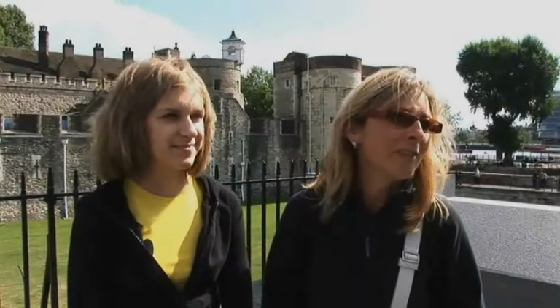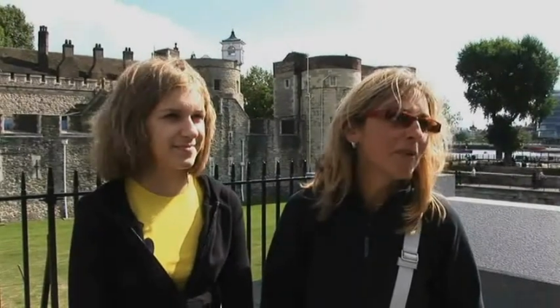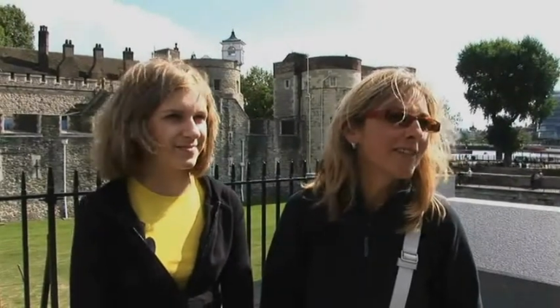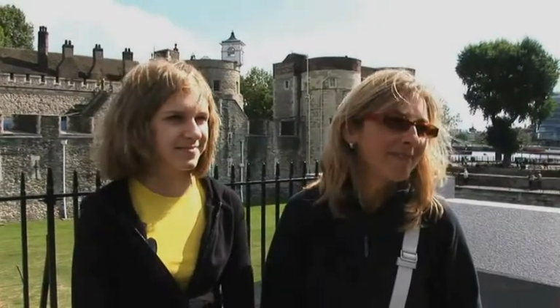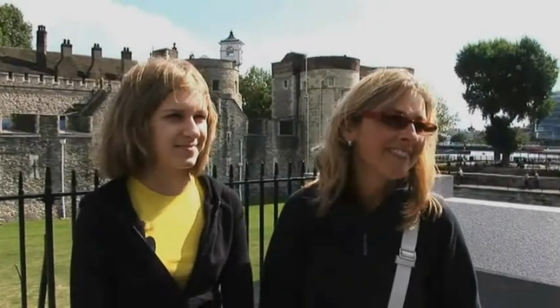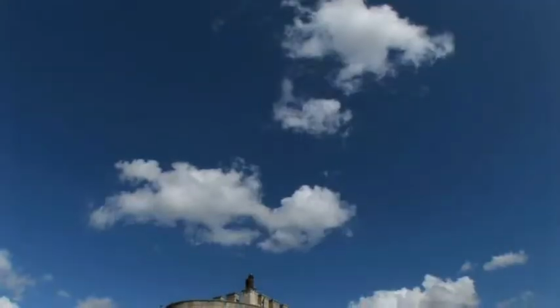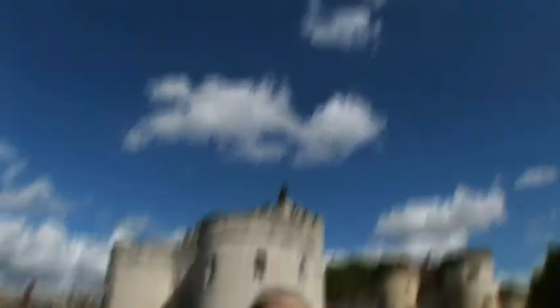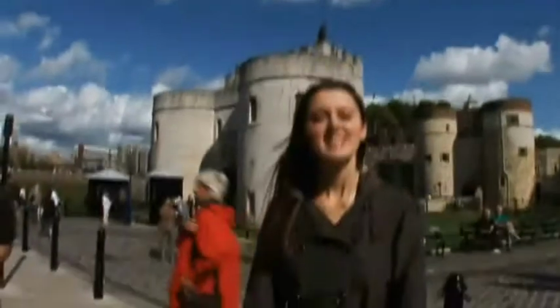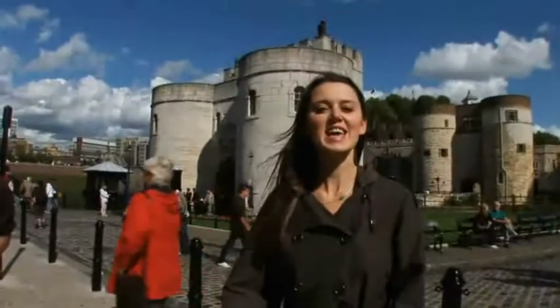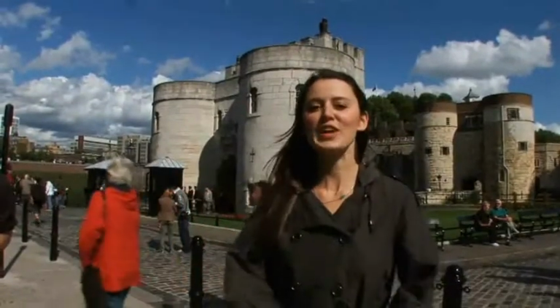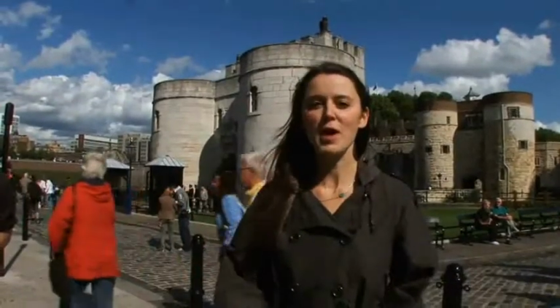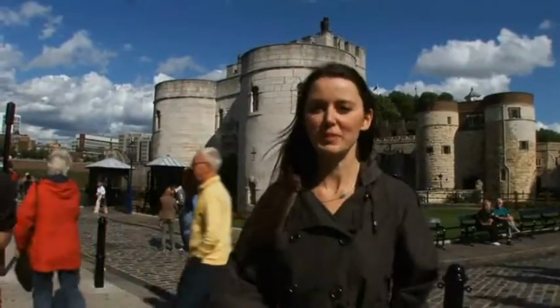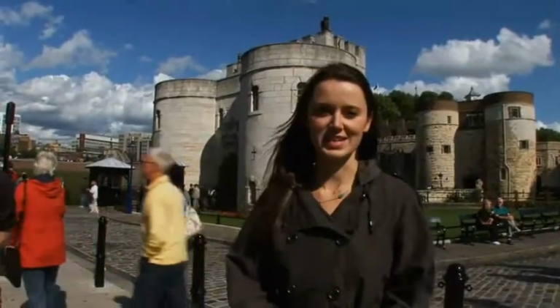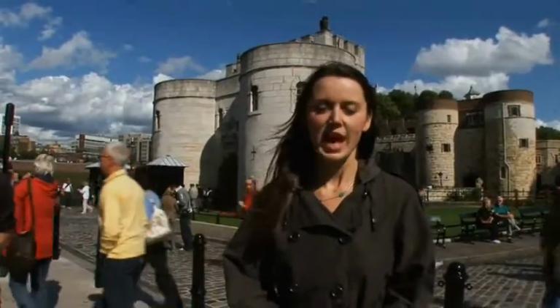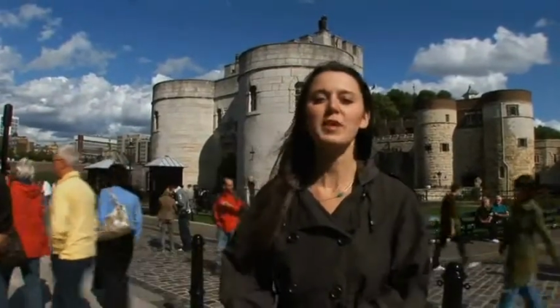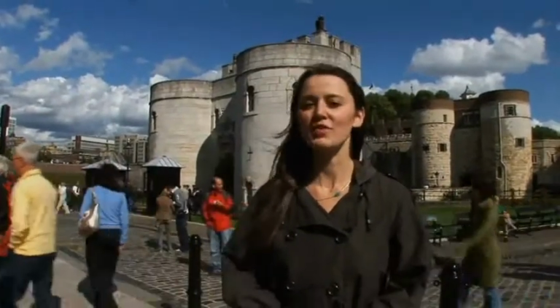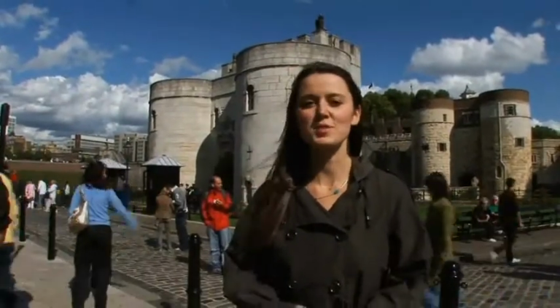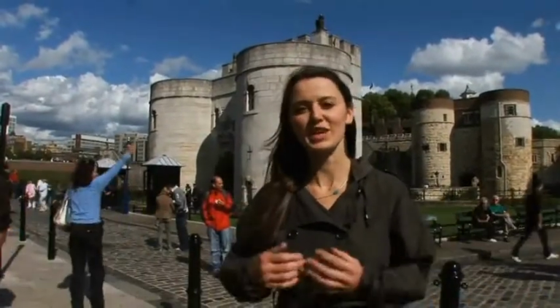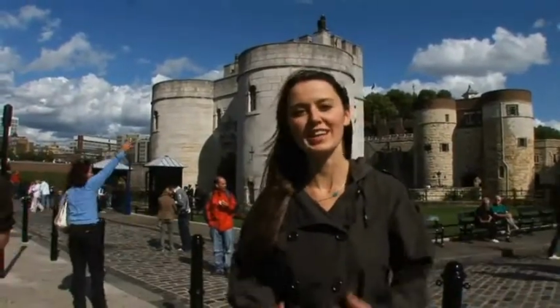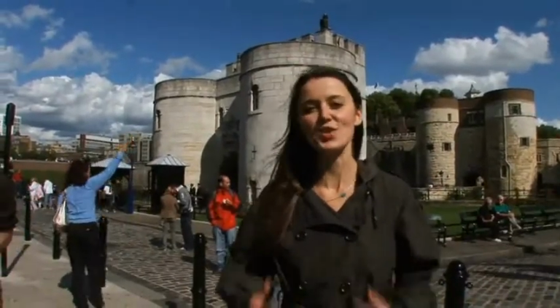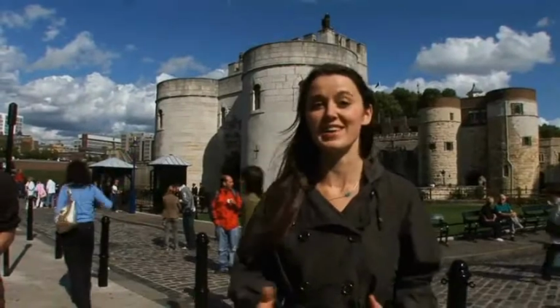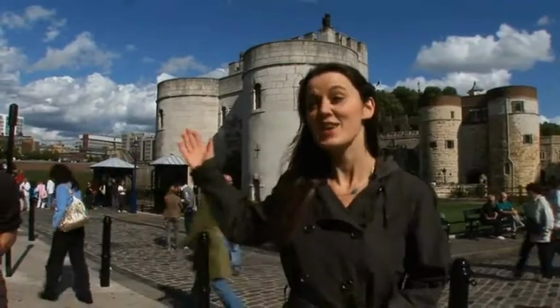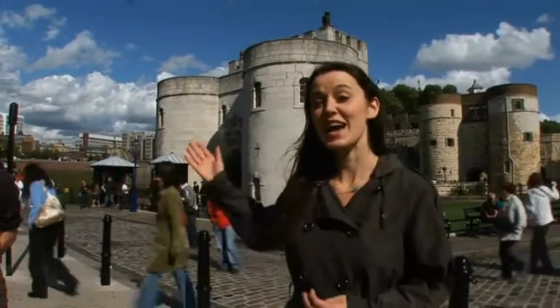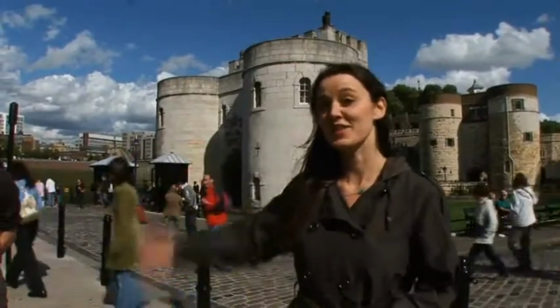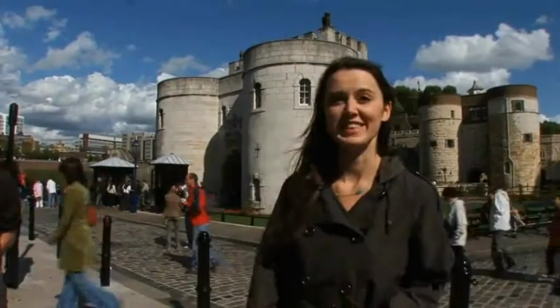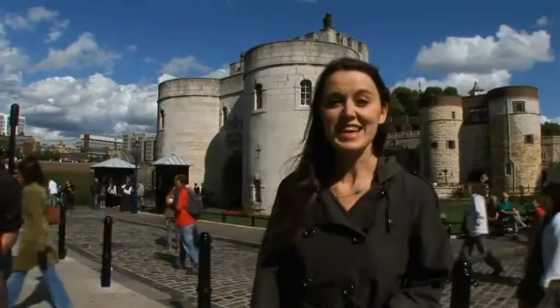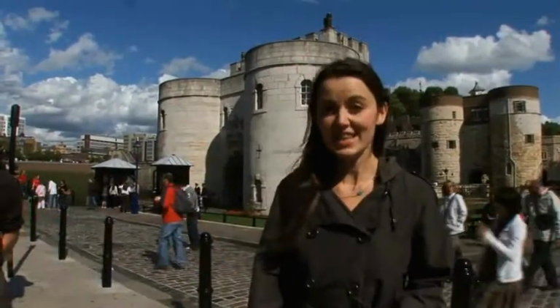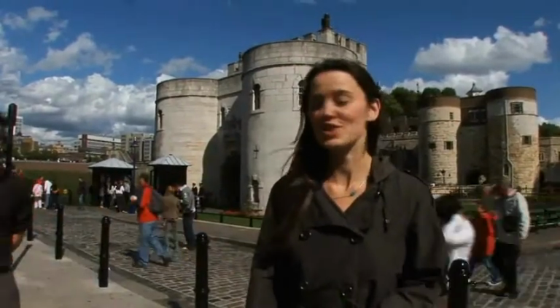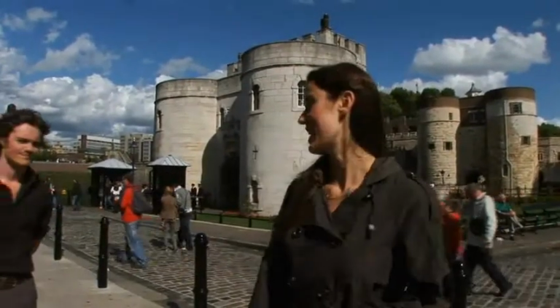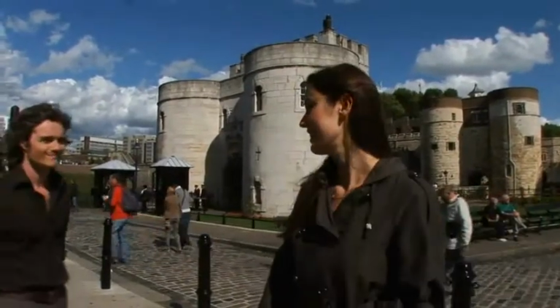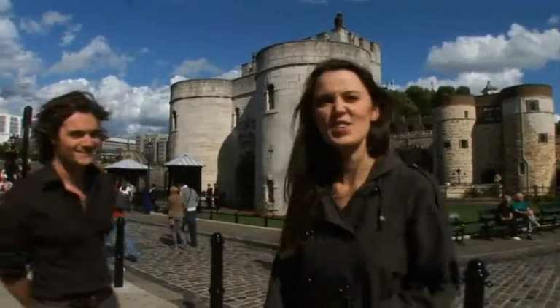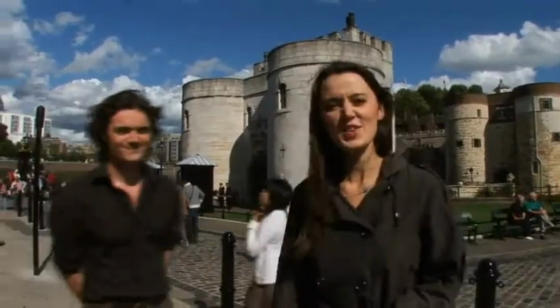Today we're looking at remarkable buildings and we've come to one of London's most iconic and historic sites, the Tower of London. Daniel is the education officer here and he's agreed to show us around.